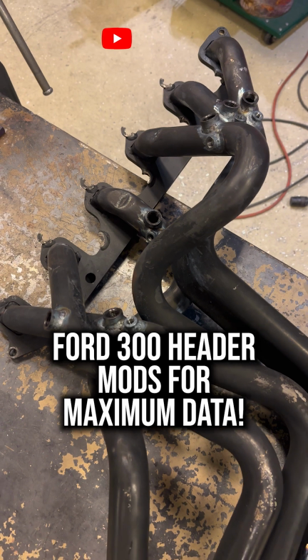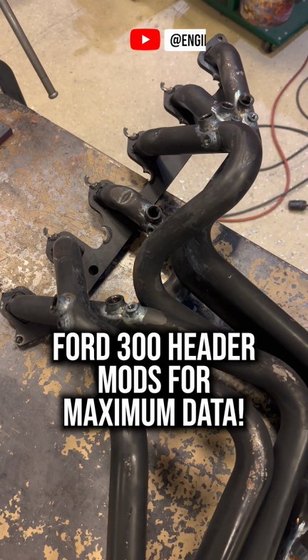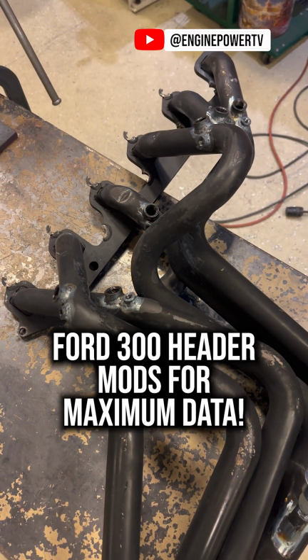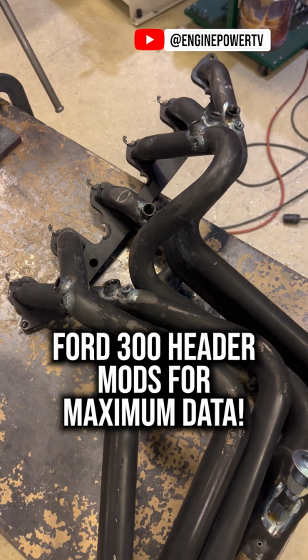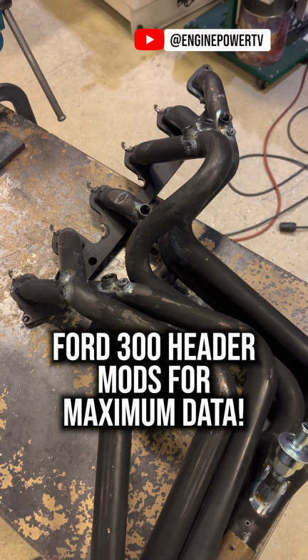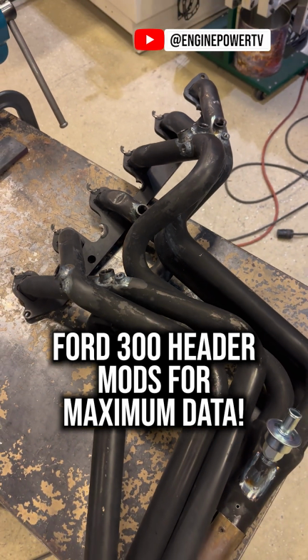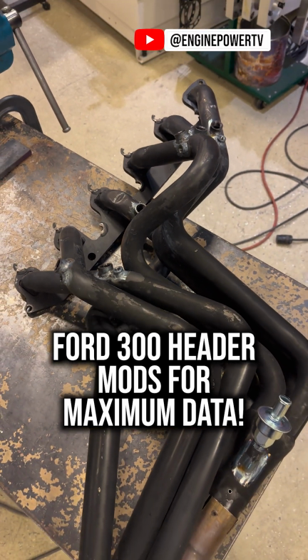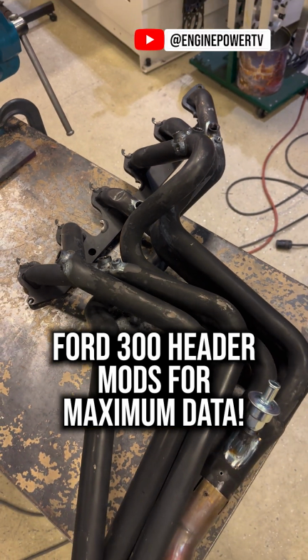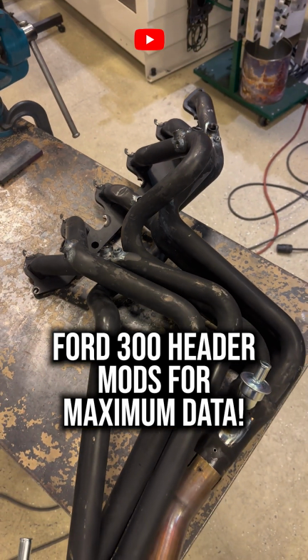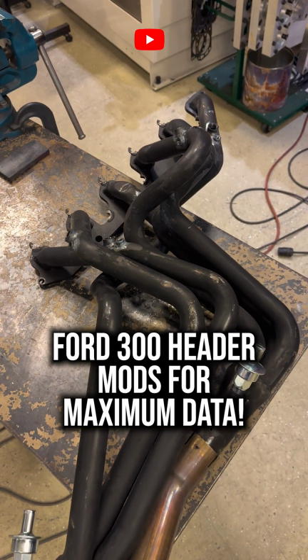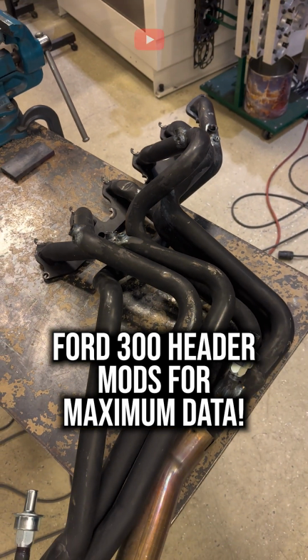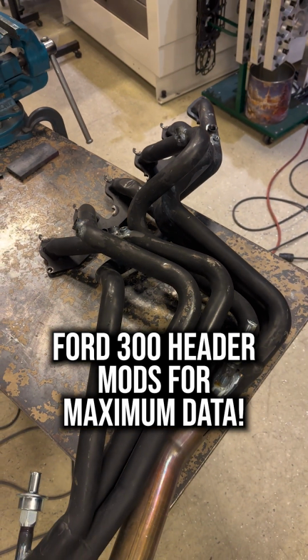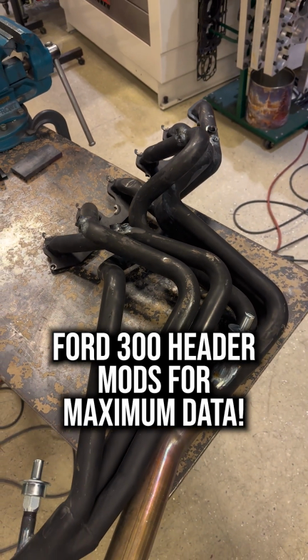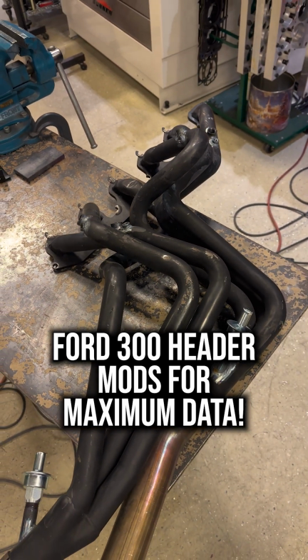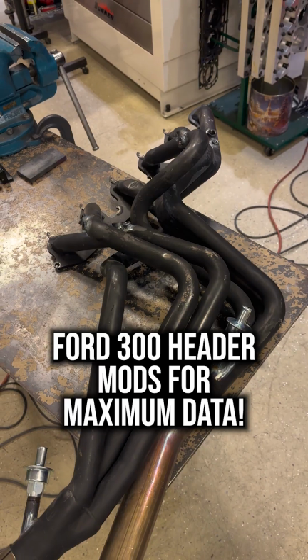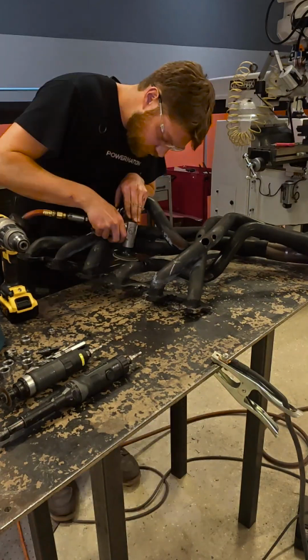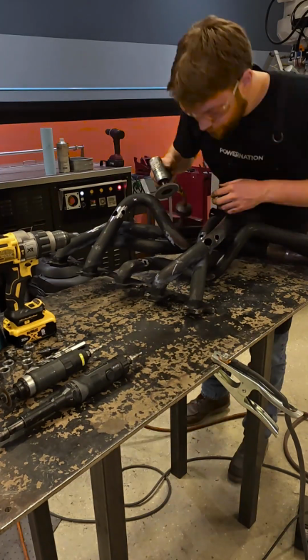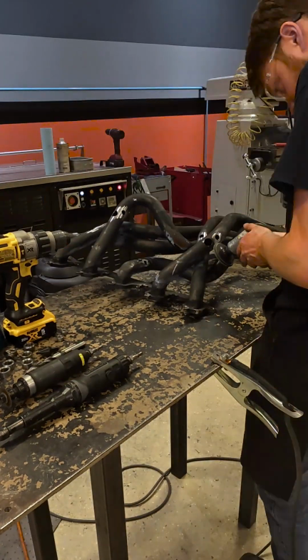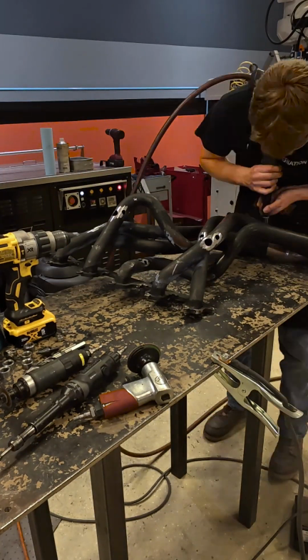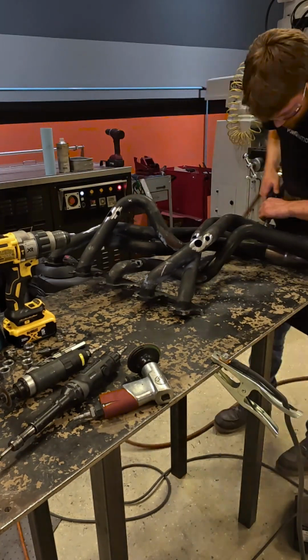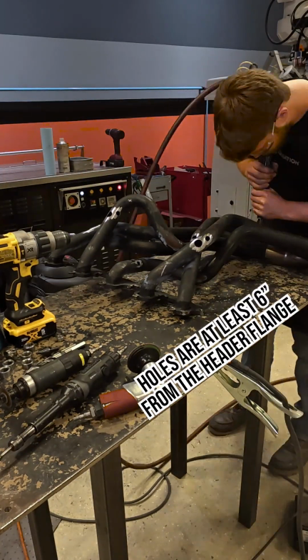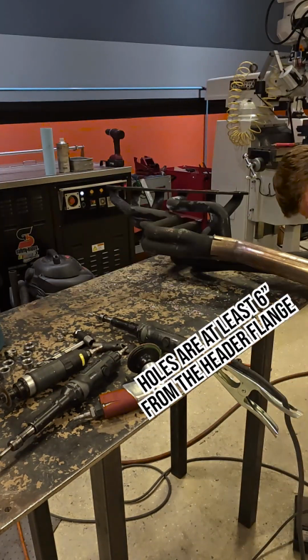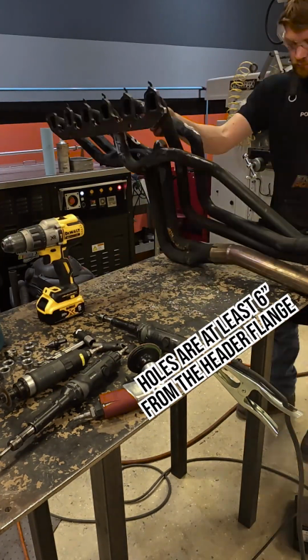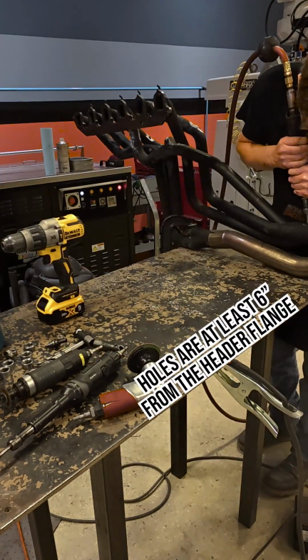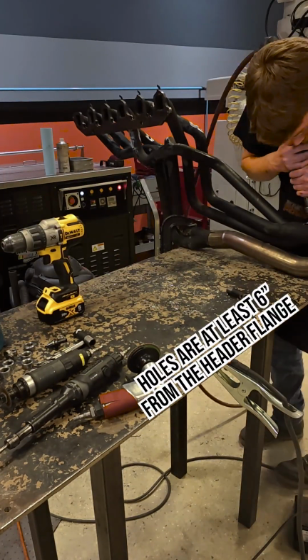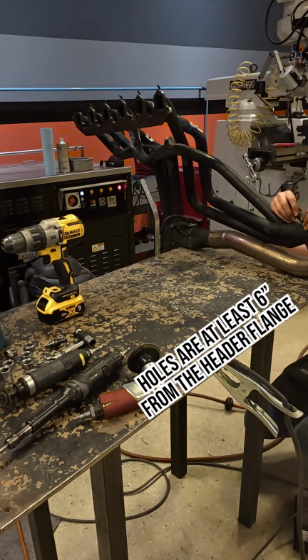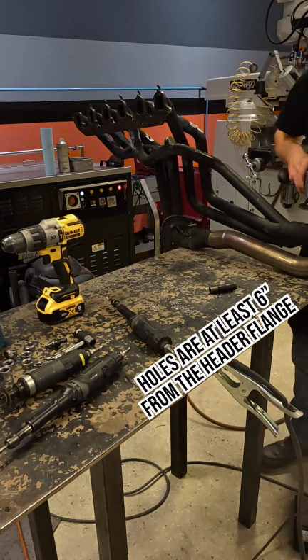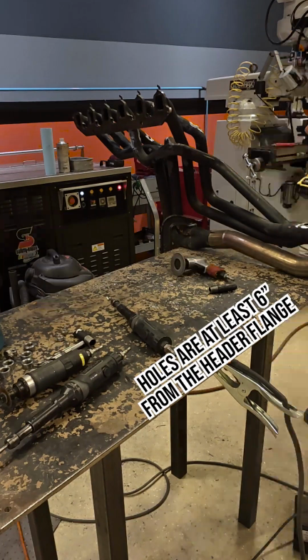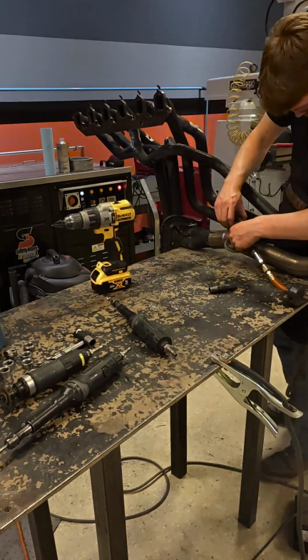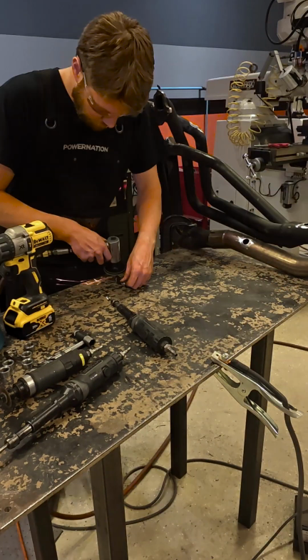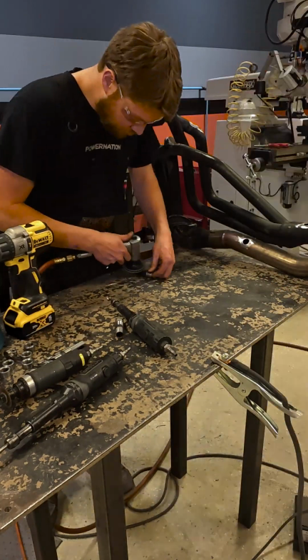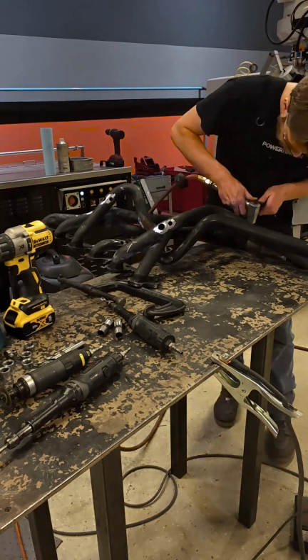Today in the Engine Power Shop we are going to be modifying the header for our 4300 for individual oxygen sensors and EGTs. The first step is to drill a bunch of holes in our header. We're drilling 7/8" holes for the O2 bungs and 5/16" for the EGTs.